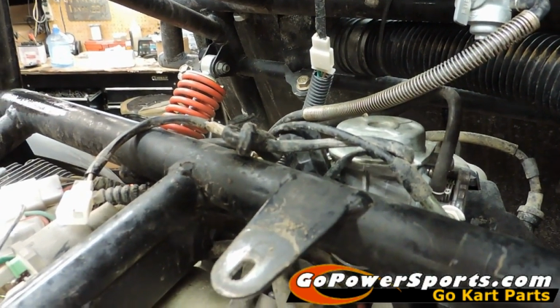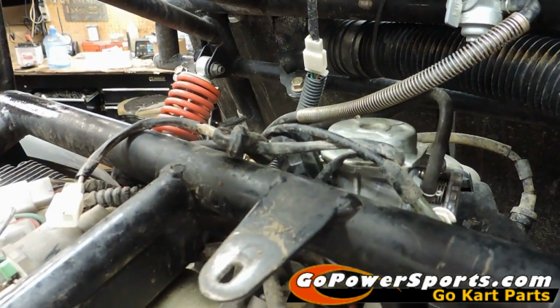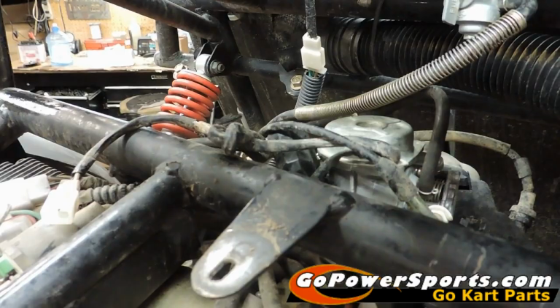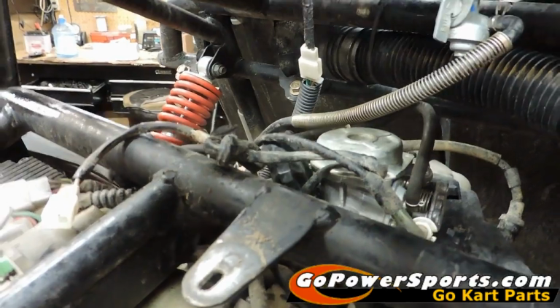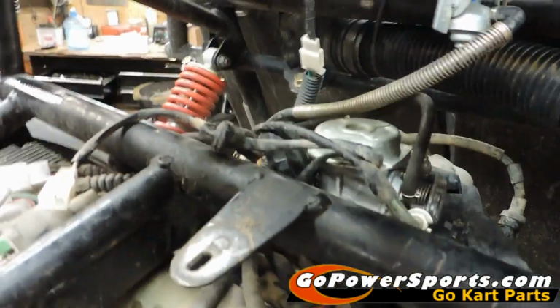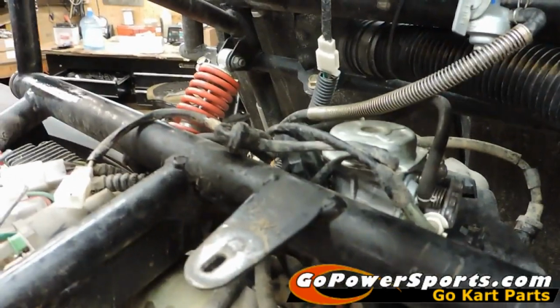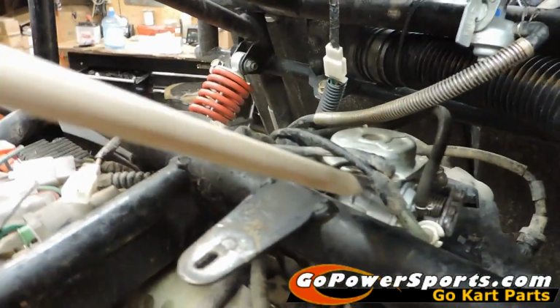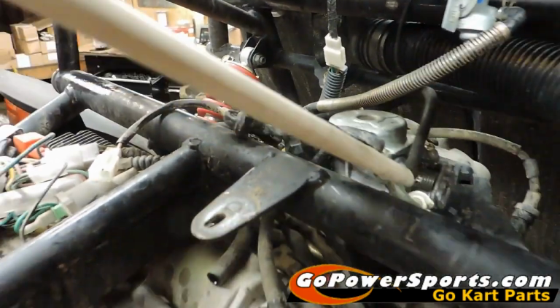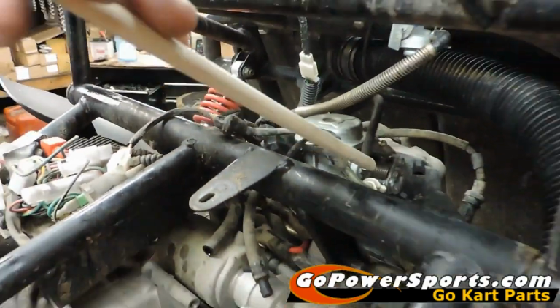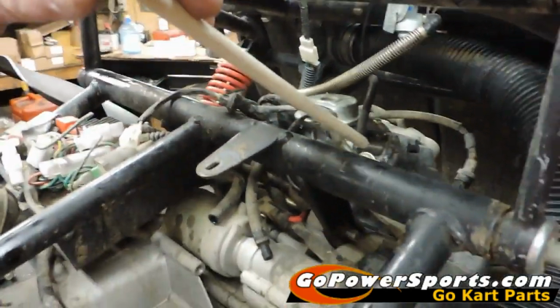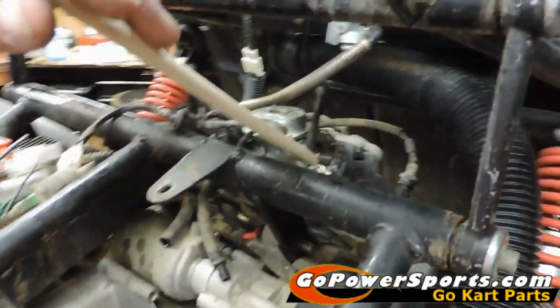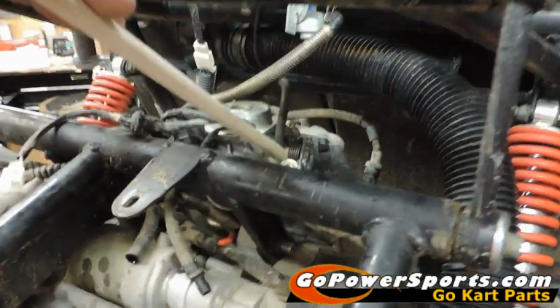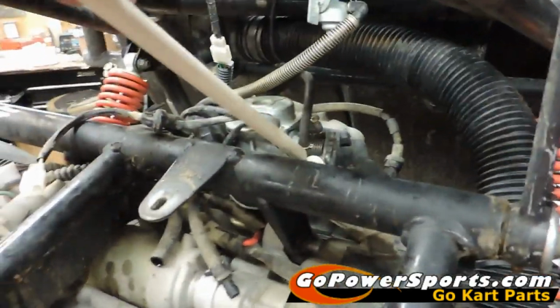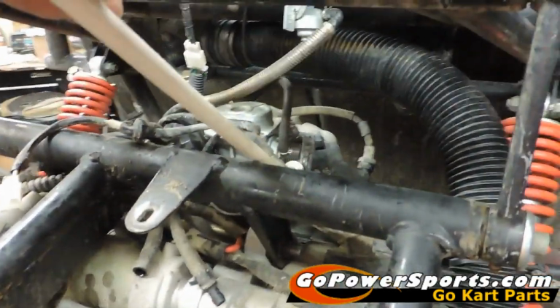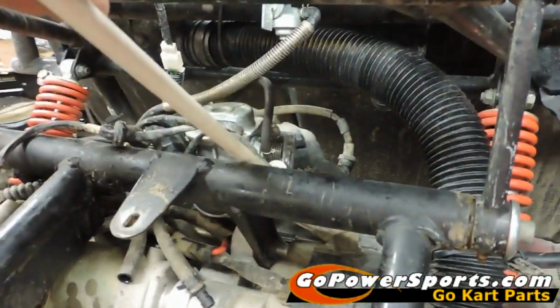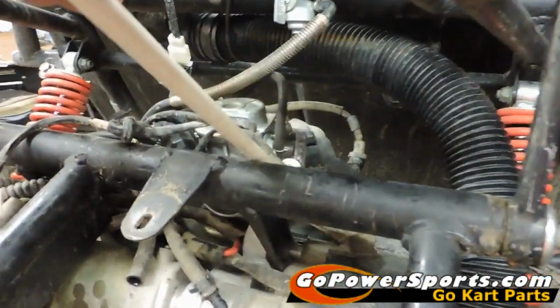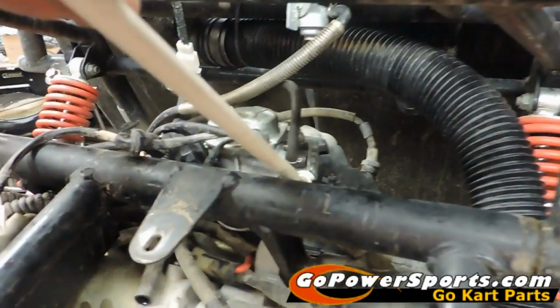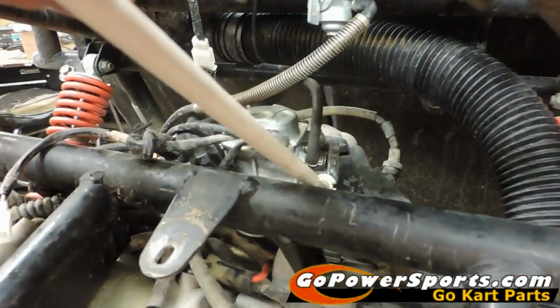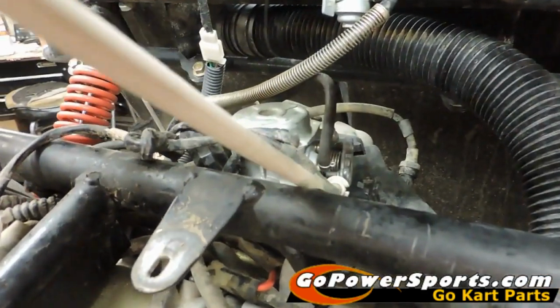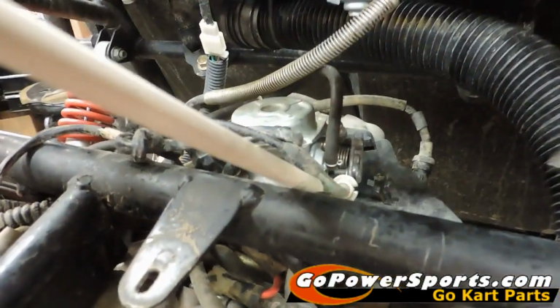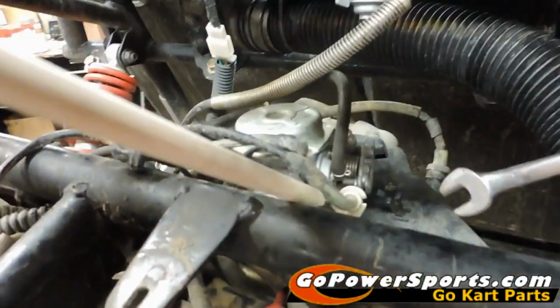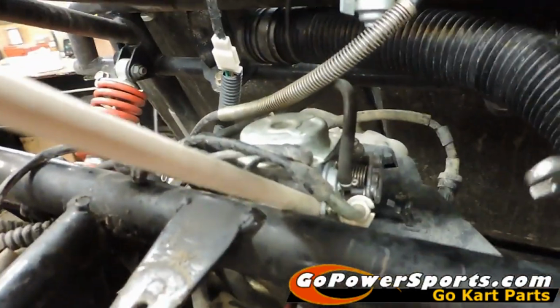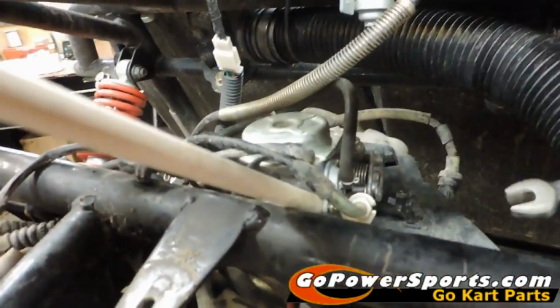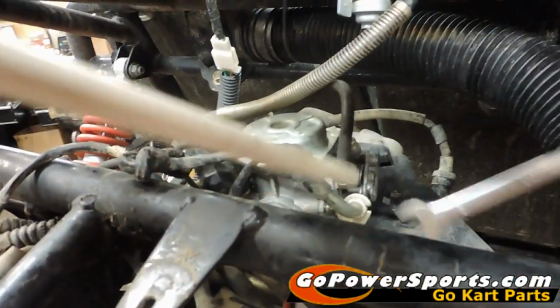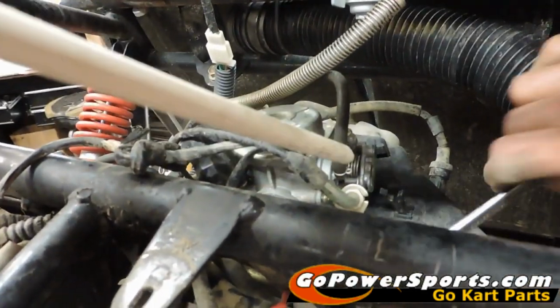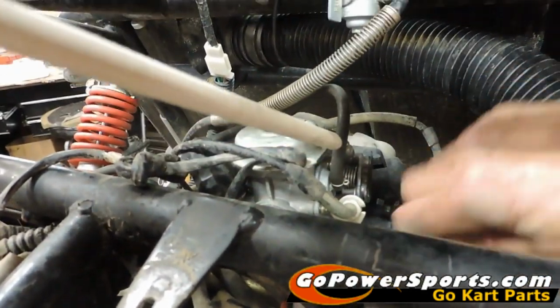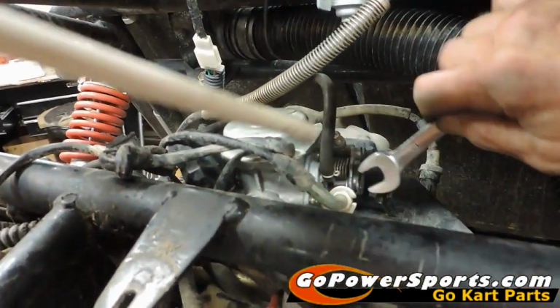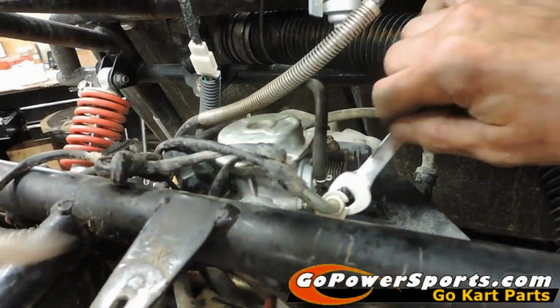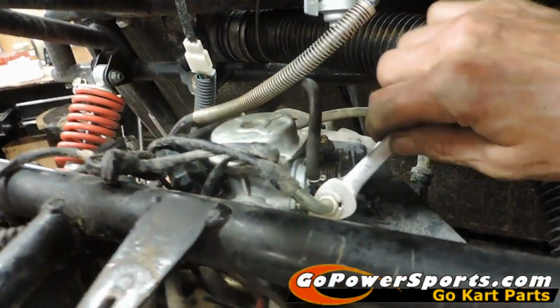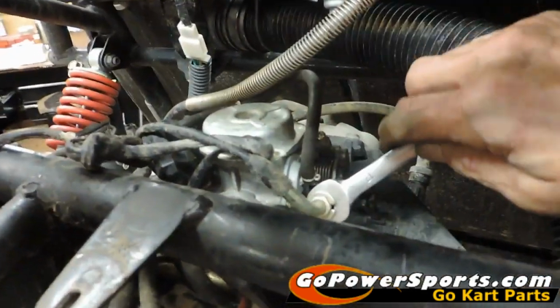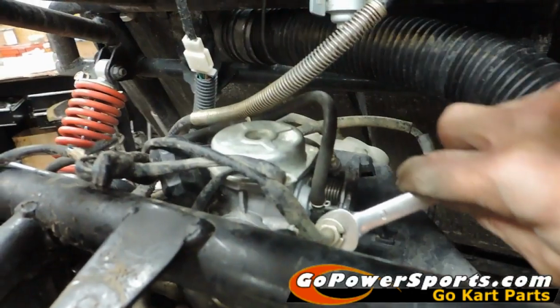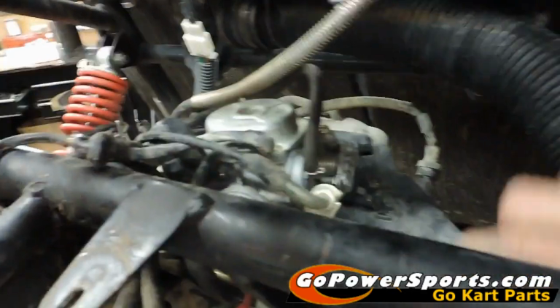Now we're going to come around to this side of the carburetor. With a 12mm wrench we're going to remove the jam nut on the throttle cable and release it from the cam on the carburetor.